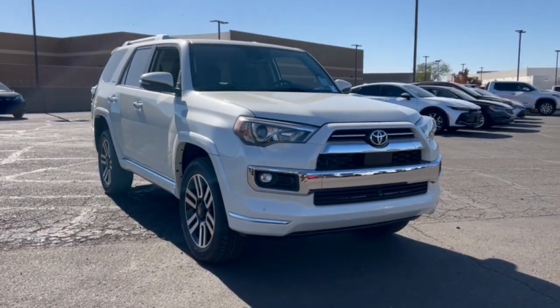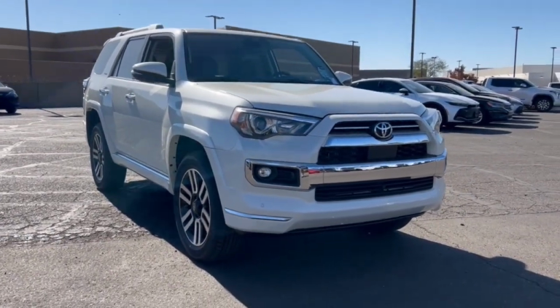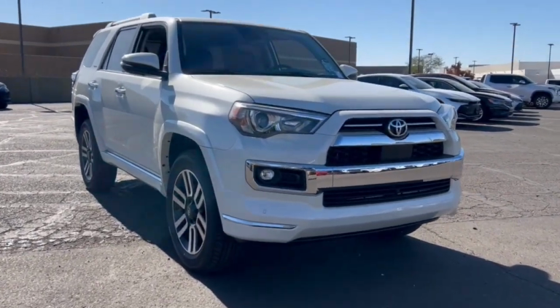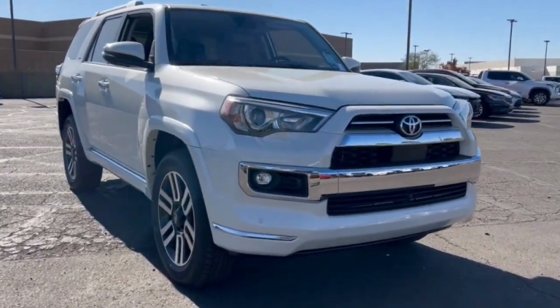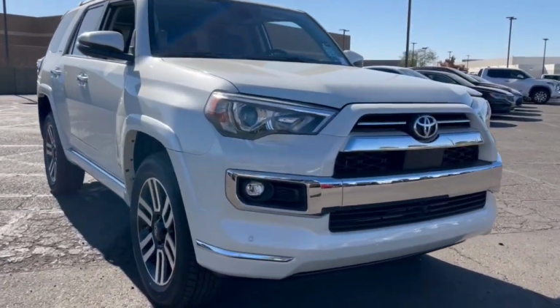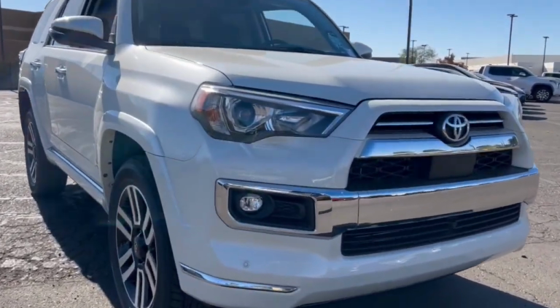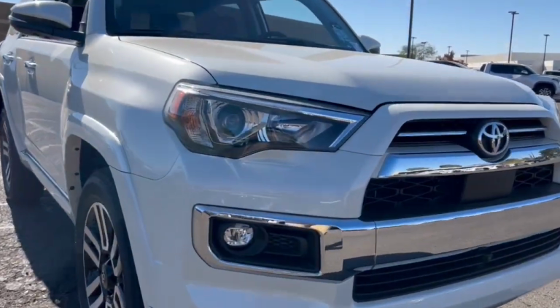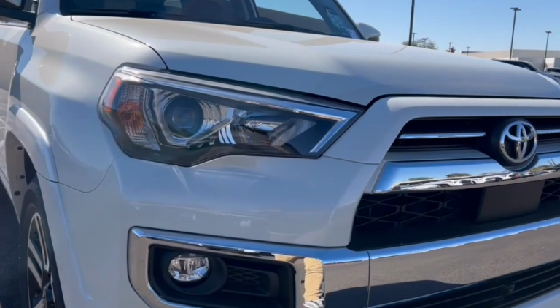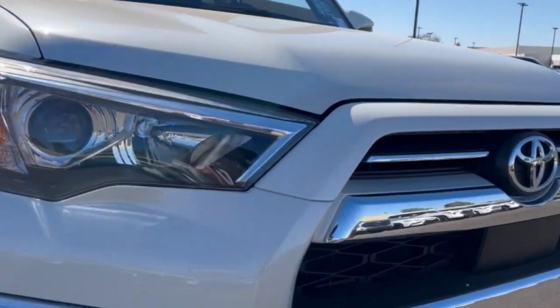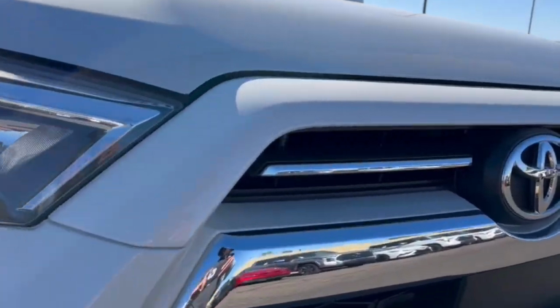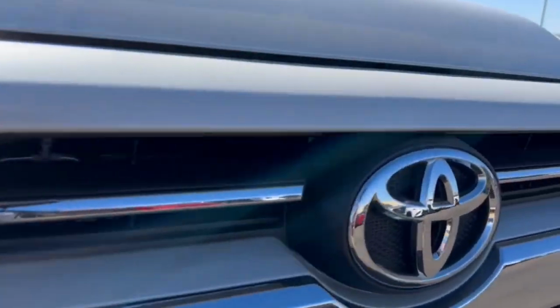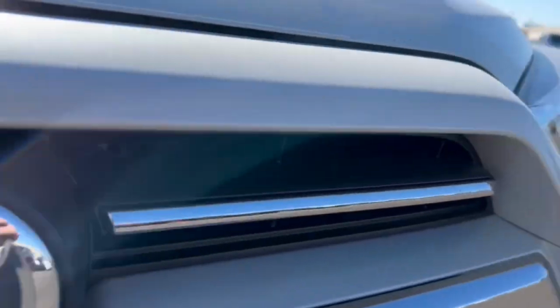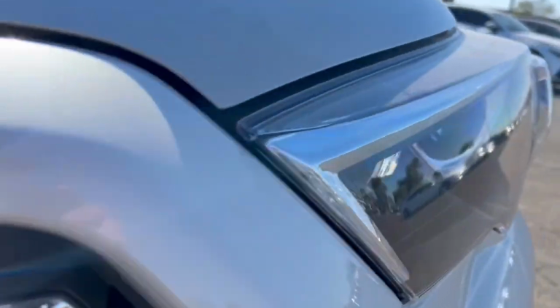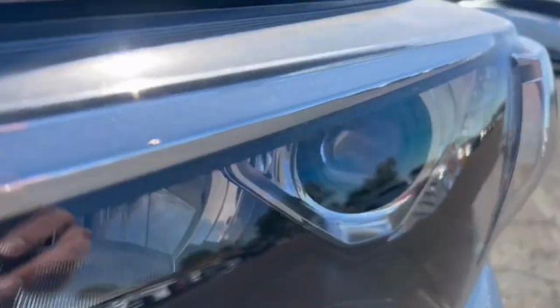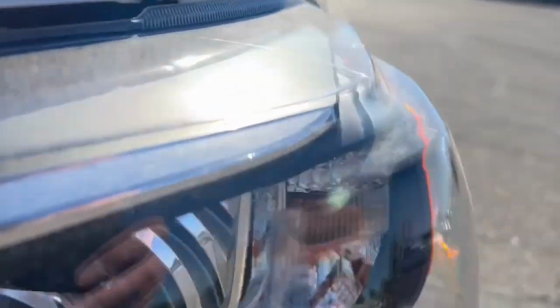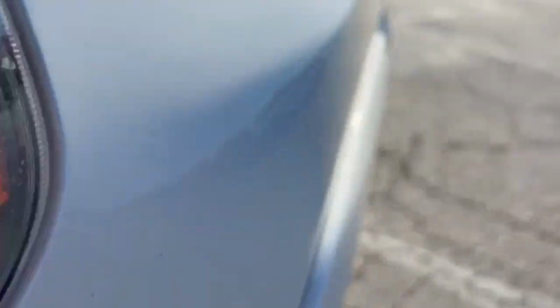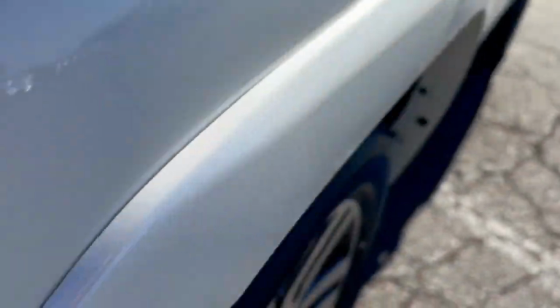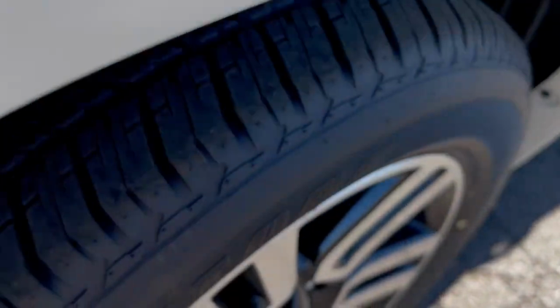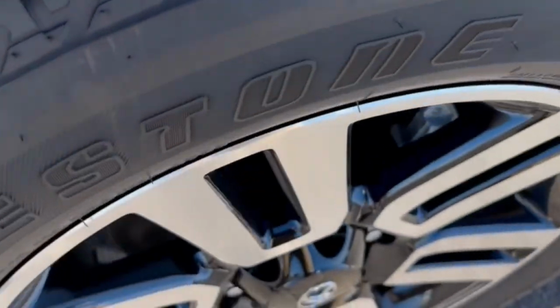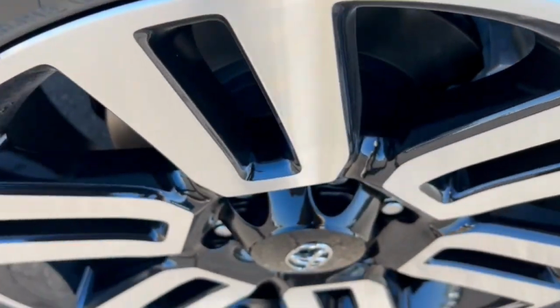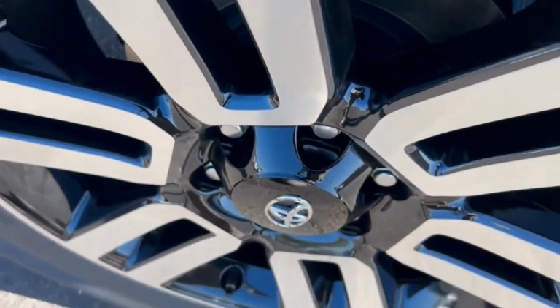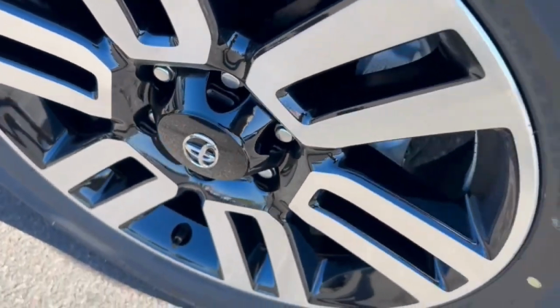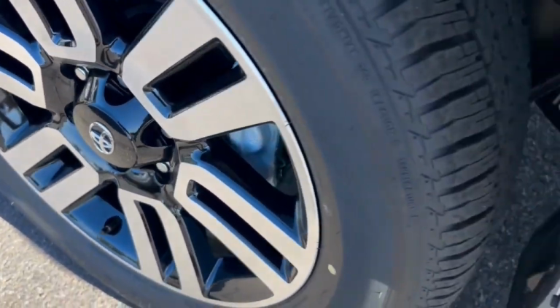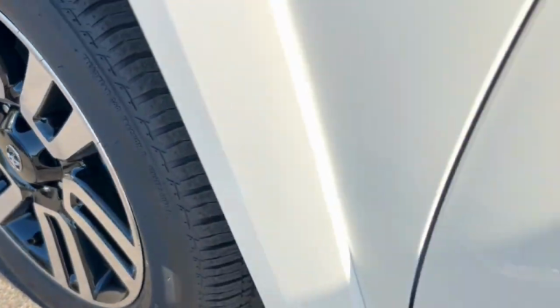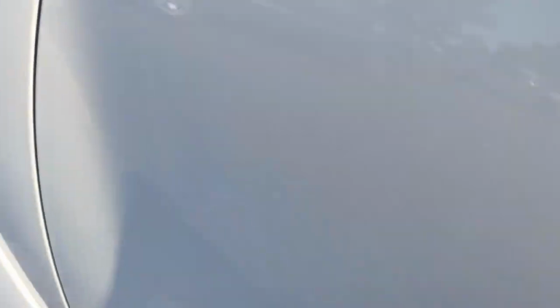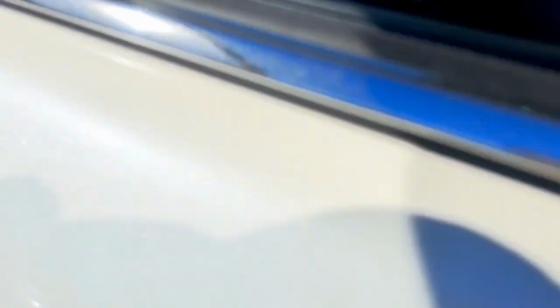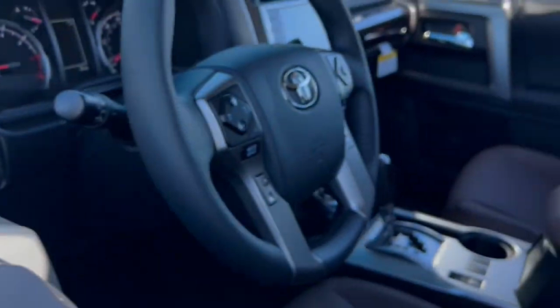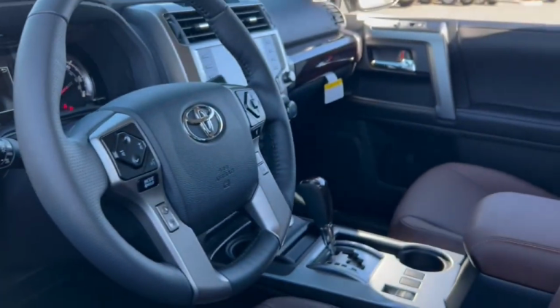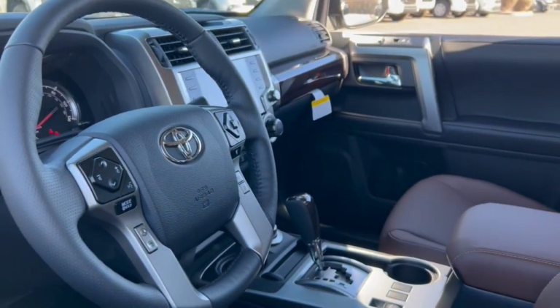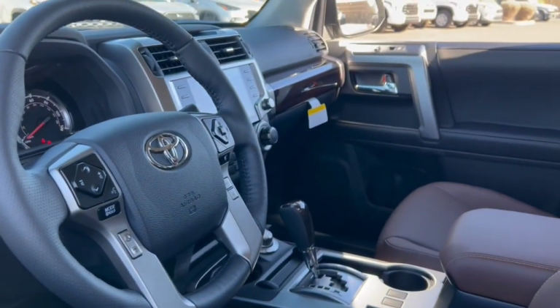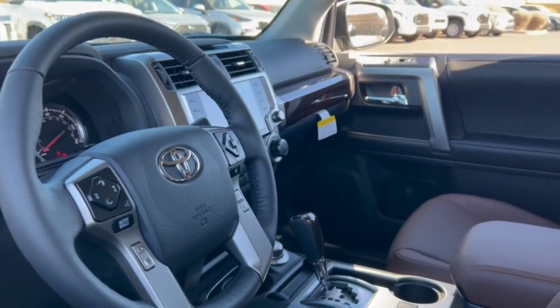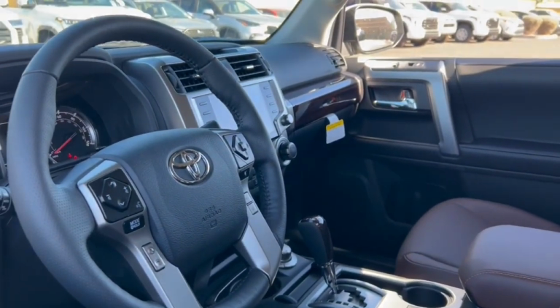Feel prepared for every adventure in this capable 4Runner. Treat yourself to a test drive today. Our staff will toss you the keys and give you an outstanding customer experience.